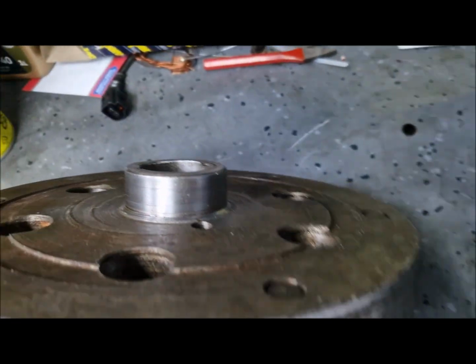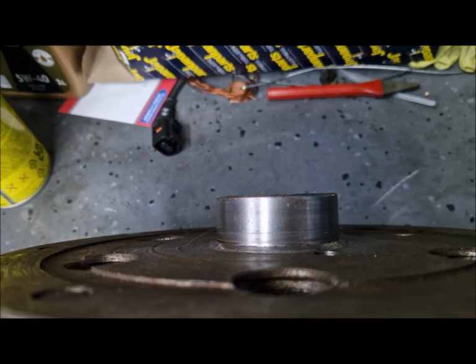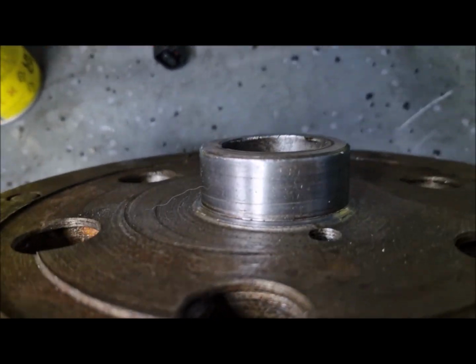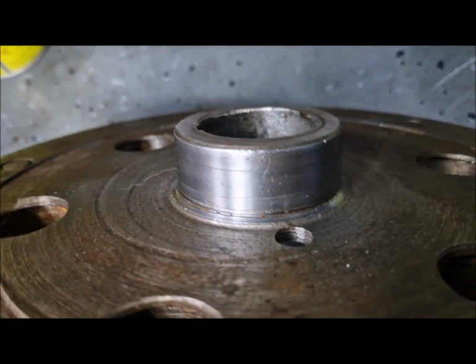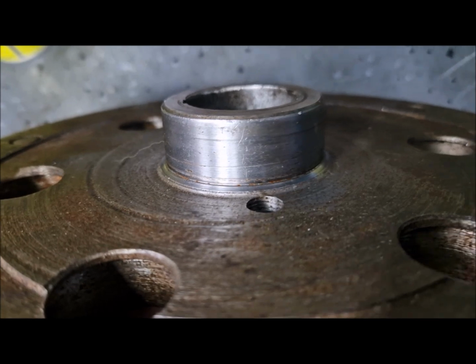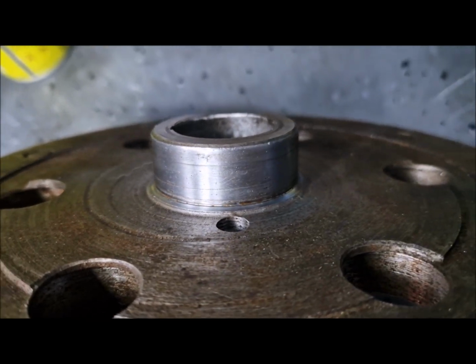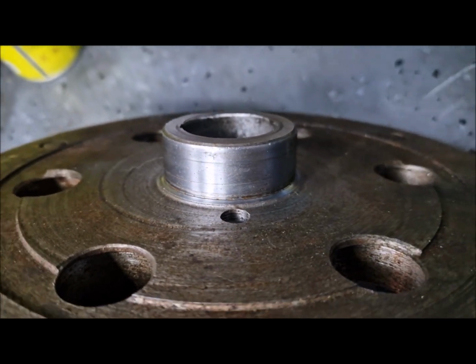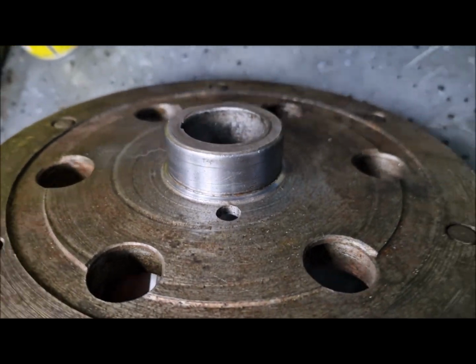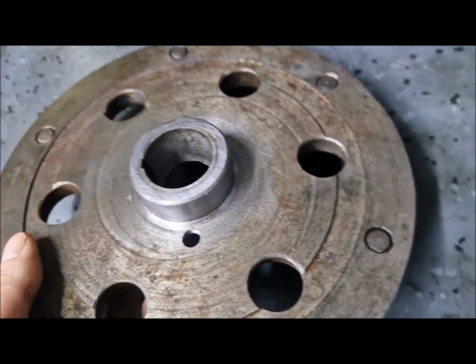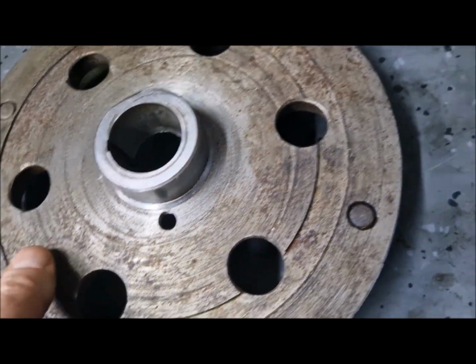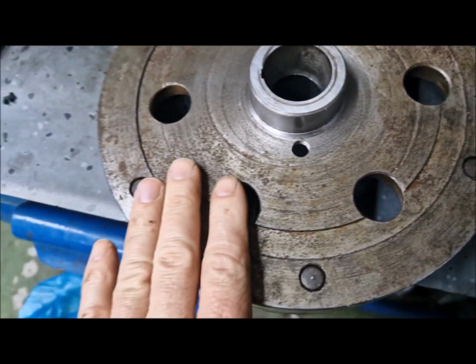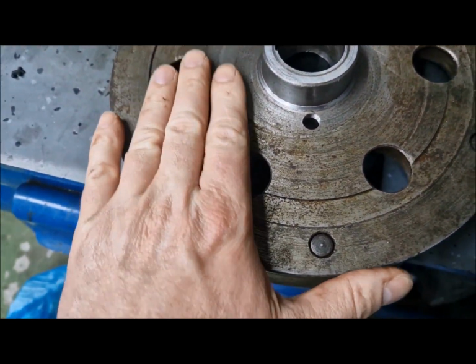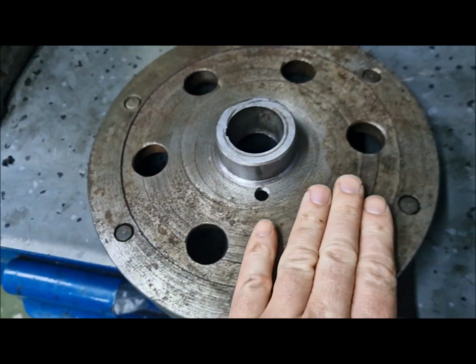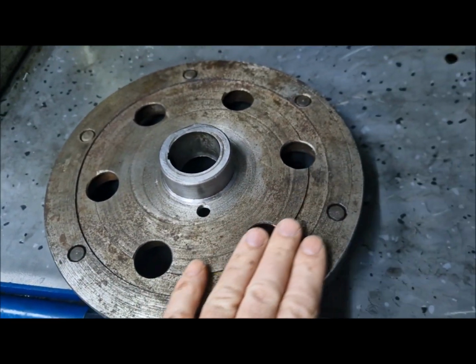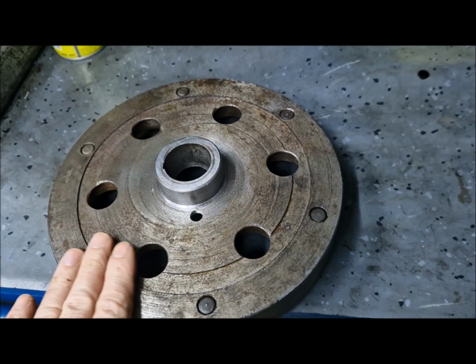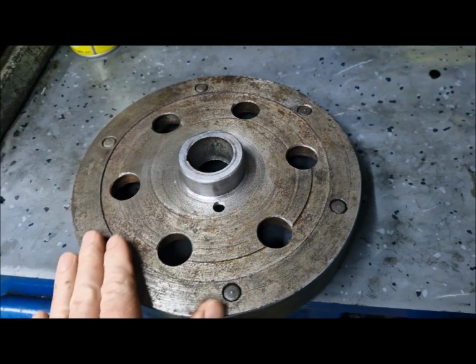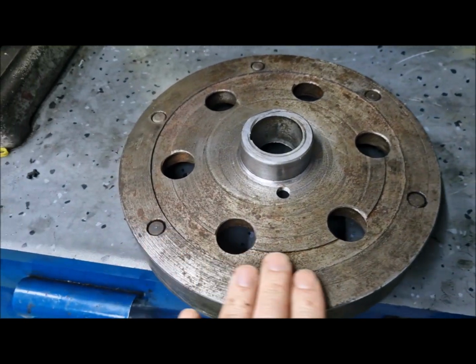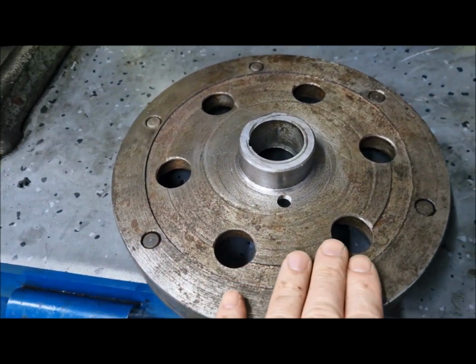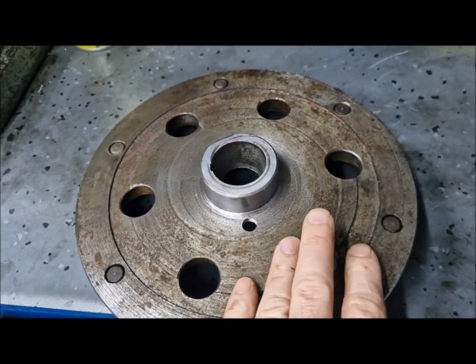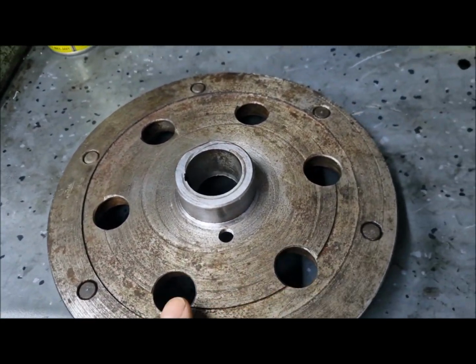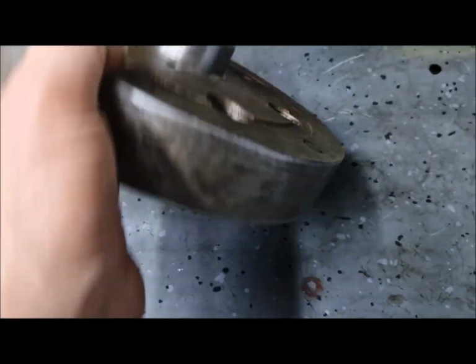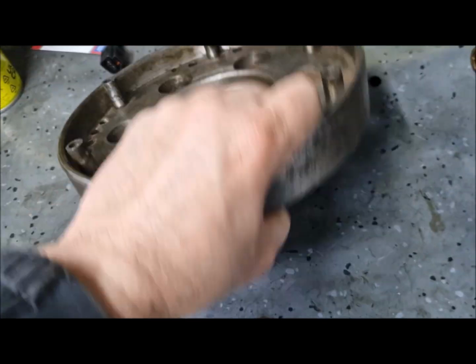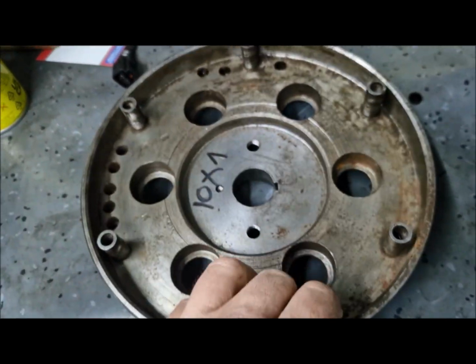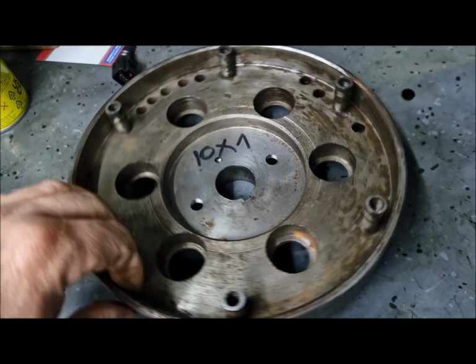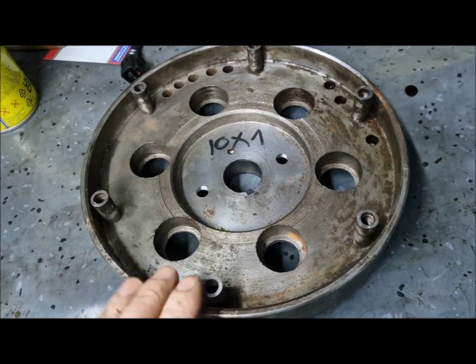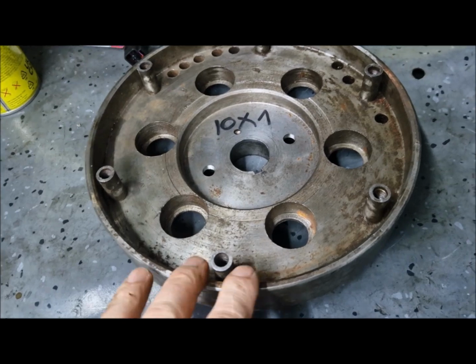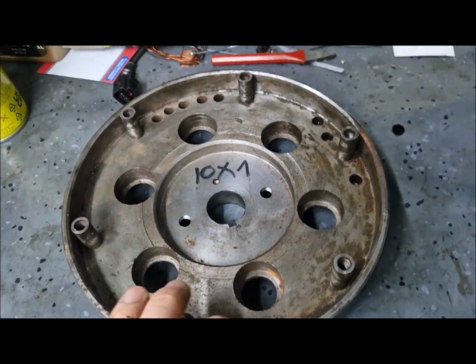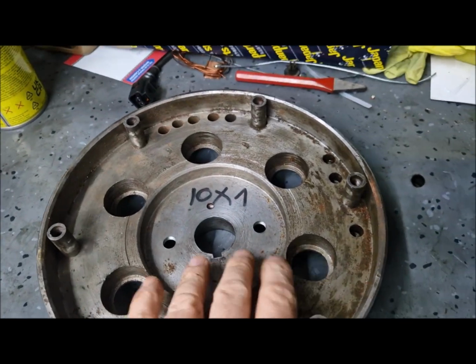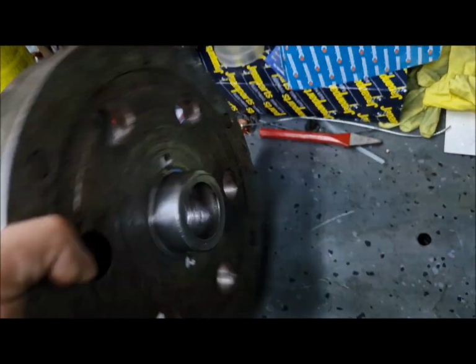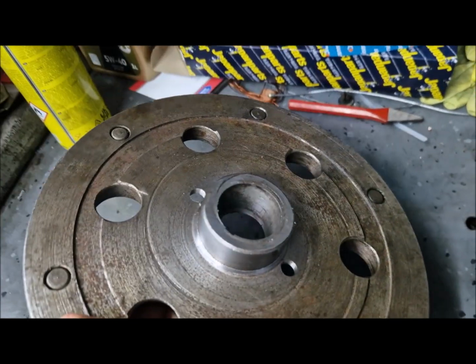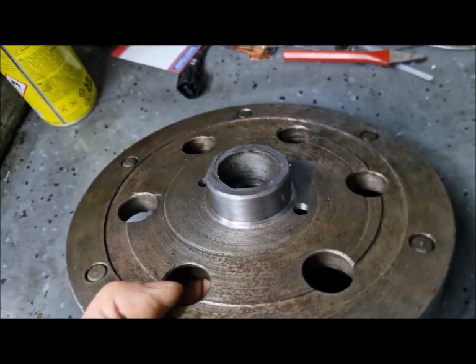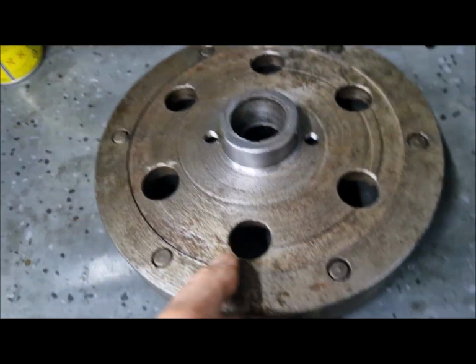Also, we have a good area sealing in the back. You can see there is no sign of beating, which means we have a proper flywheel.